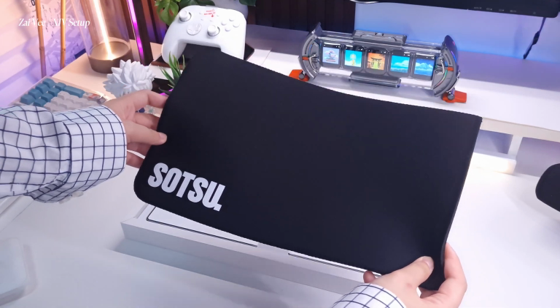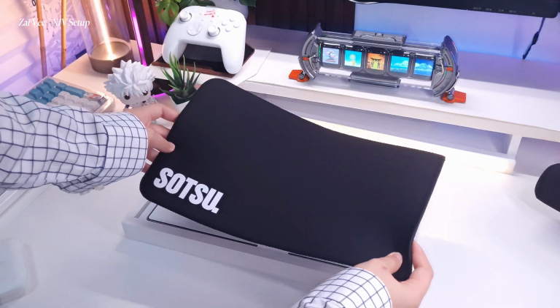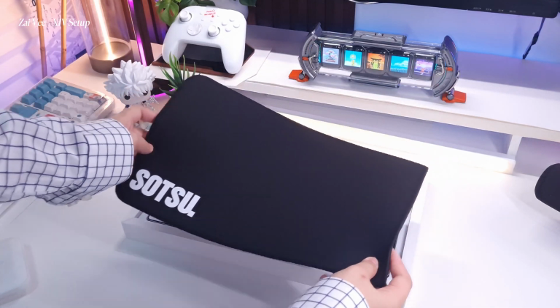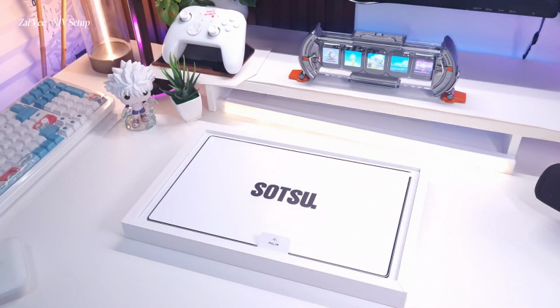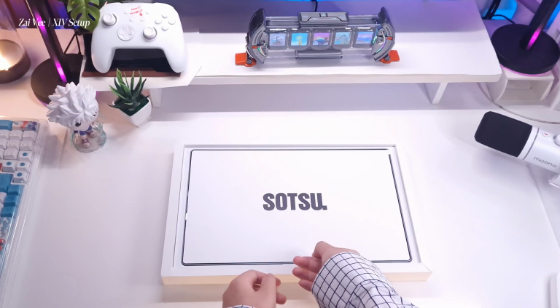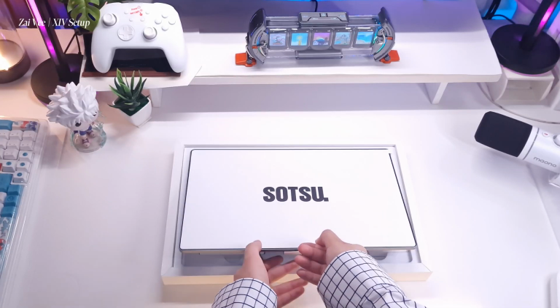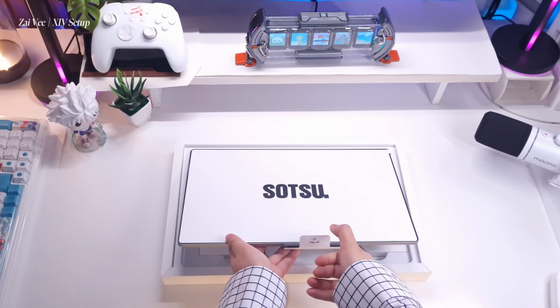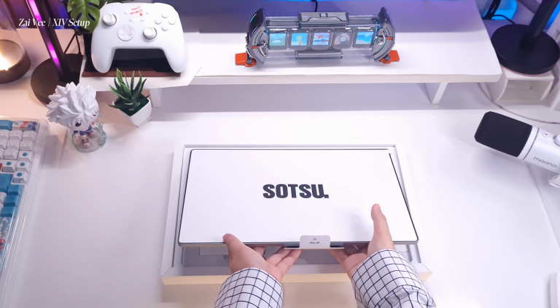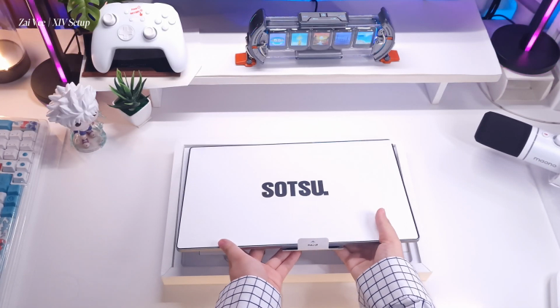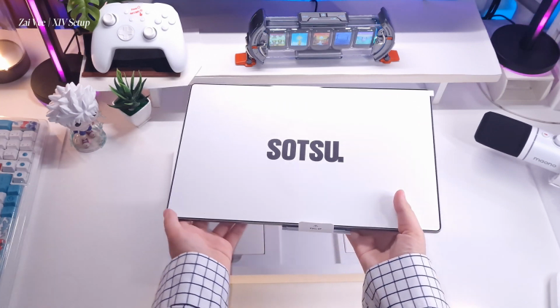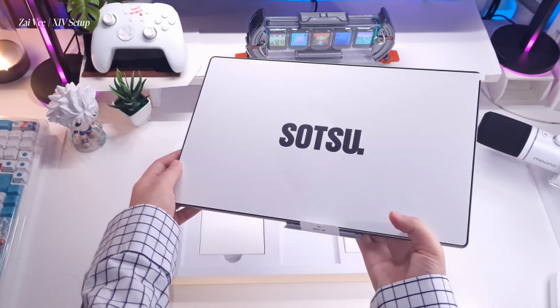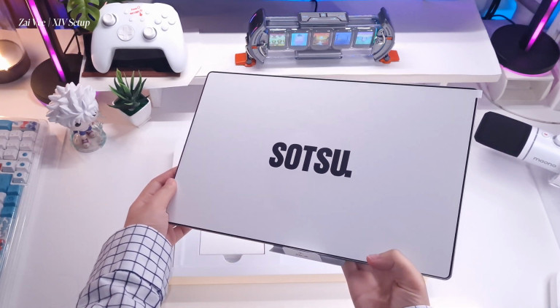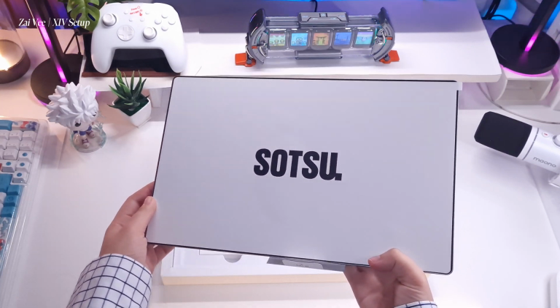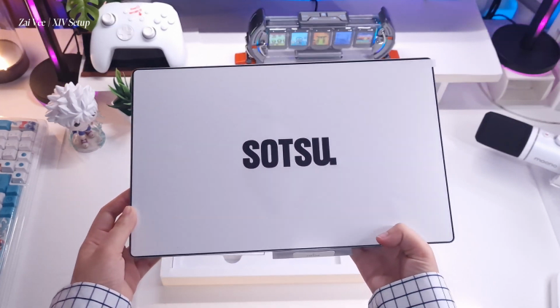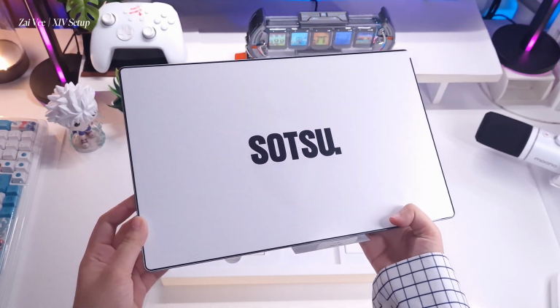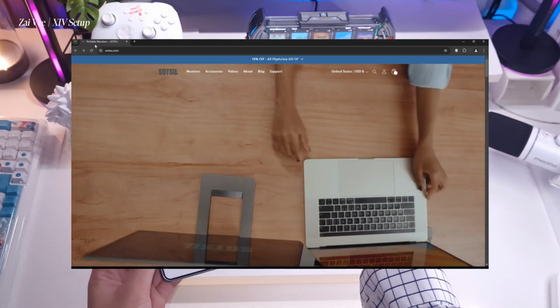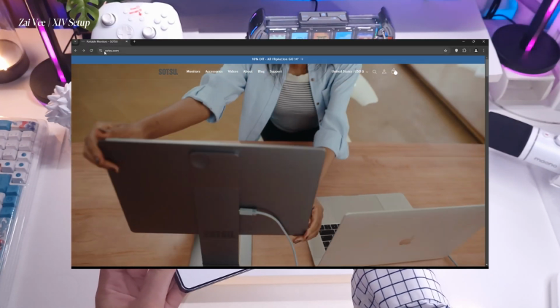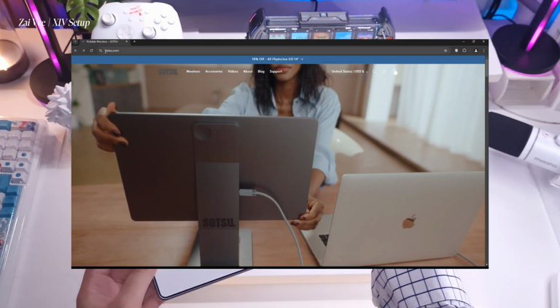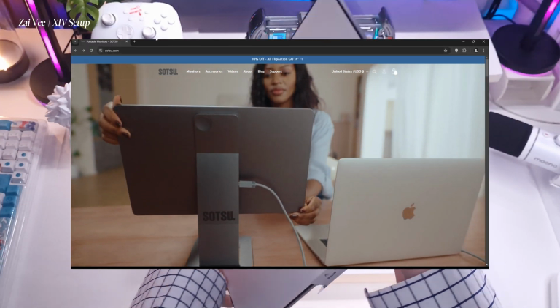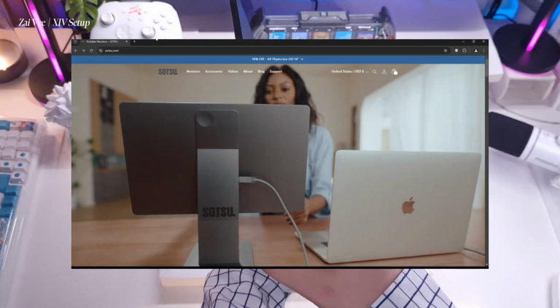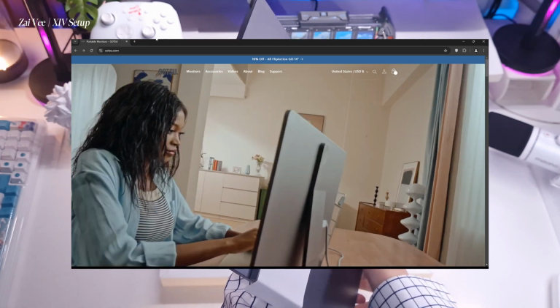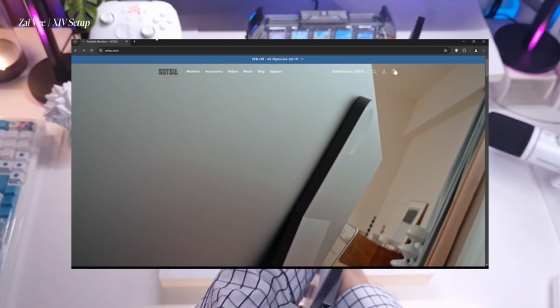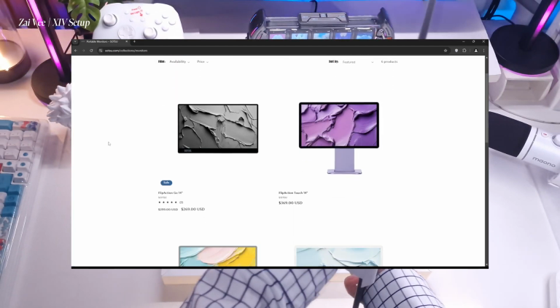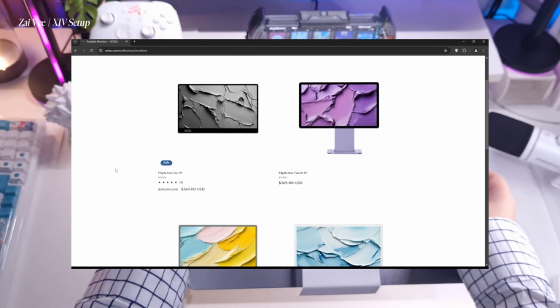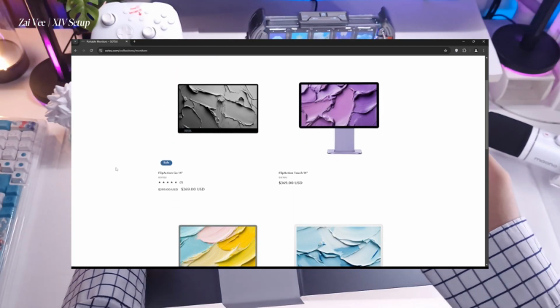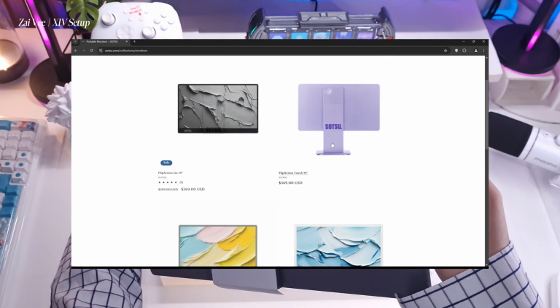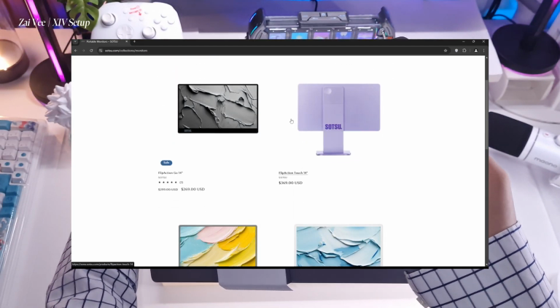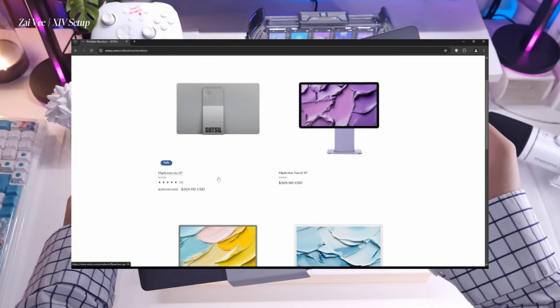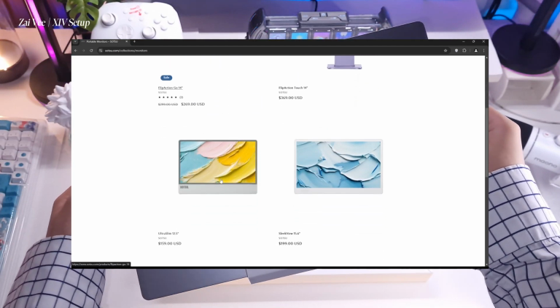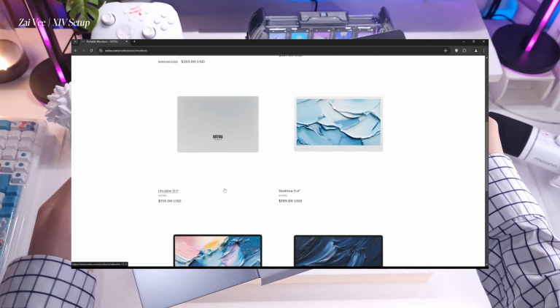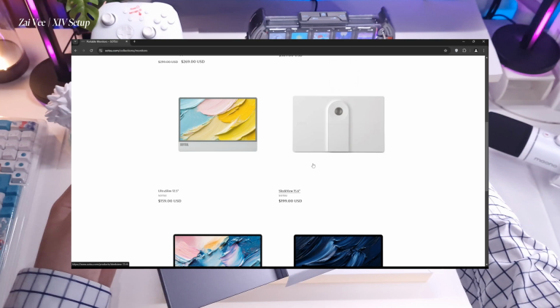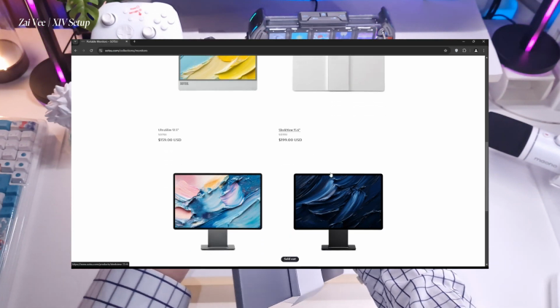That's the color white, and they also have black for the bag and silver for their product. They also have other colors available on their website — link in my description box below.